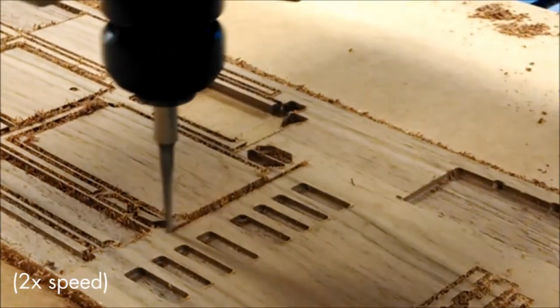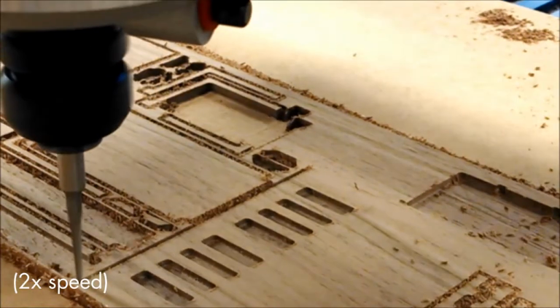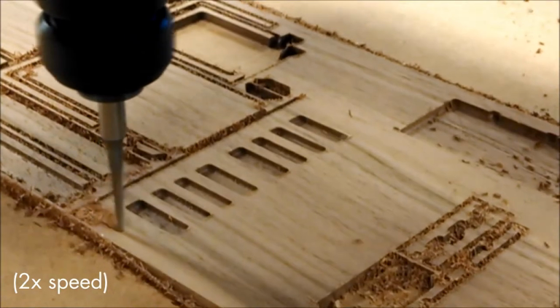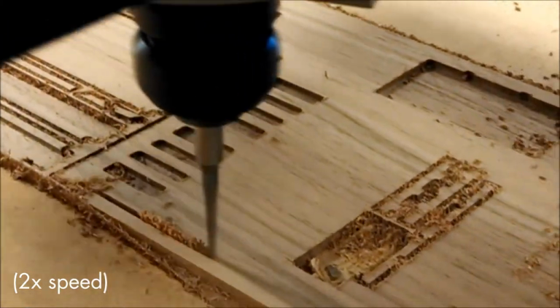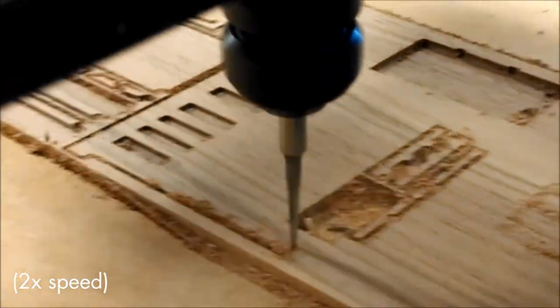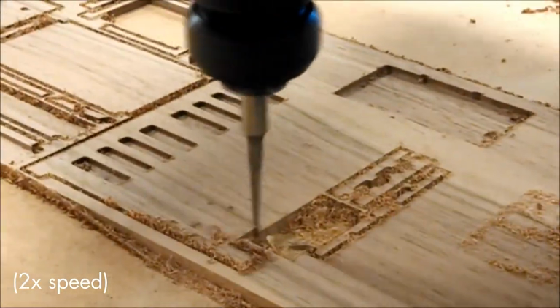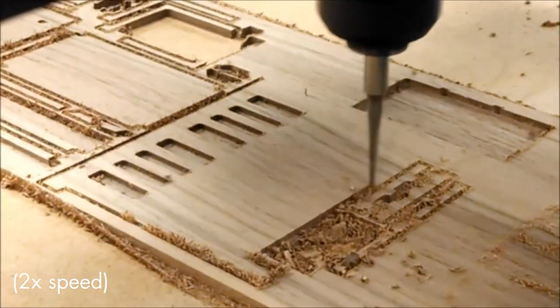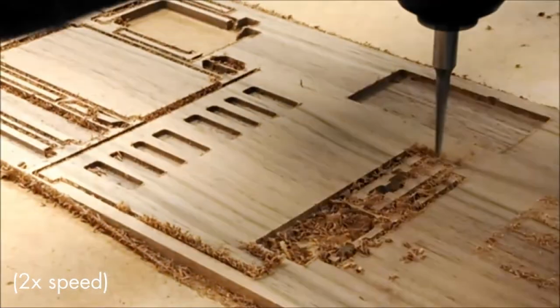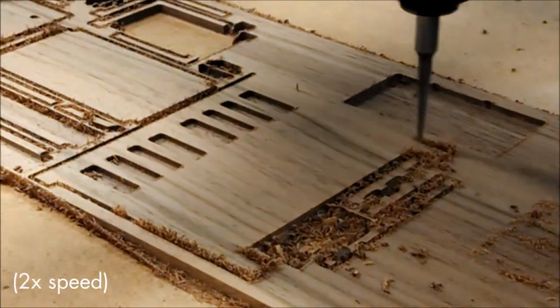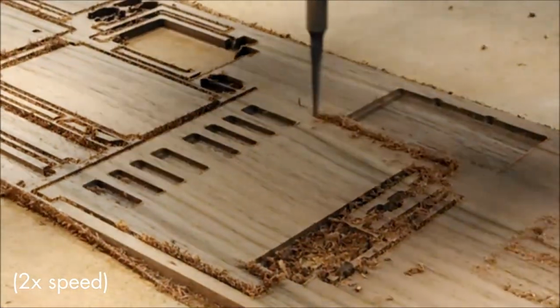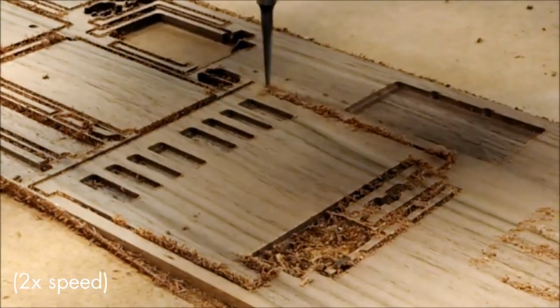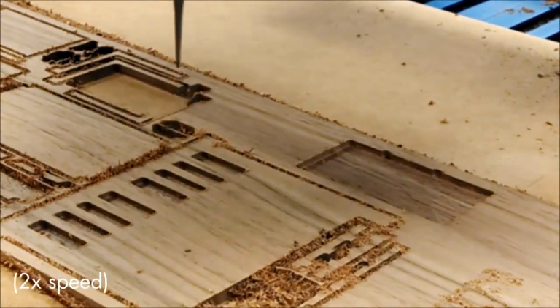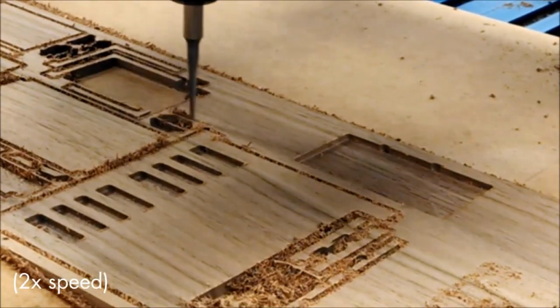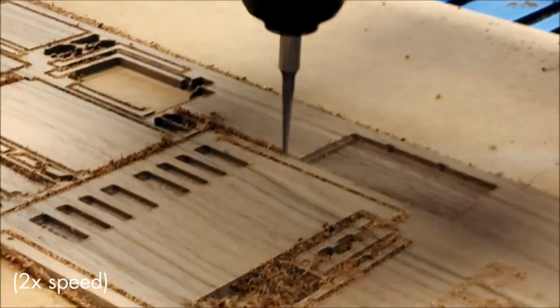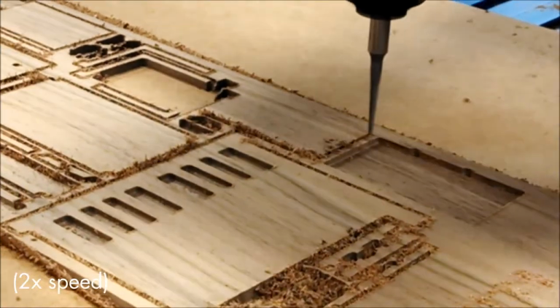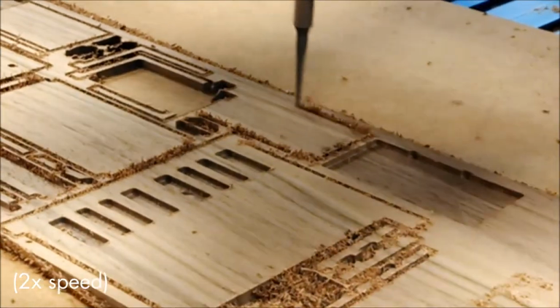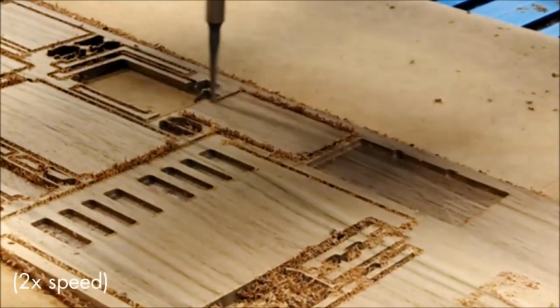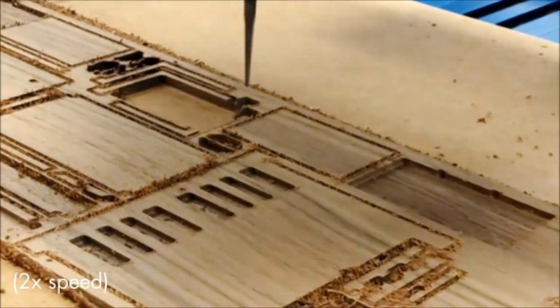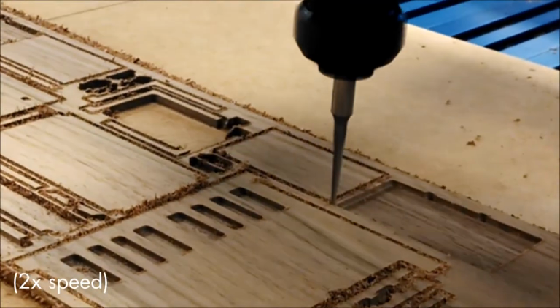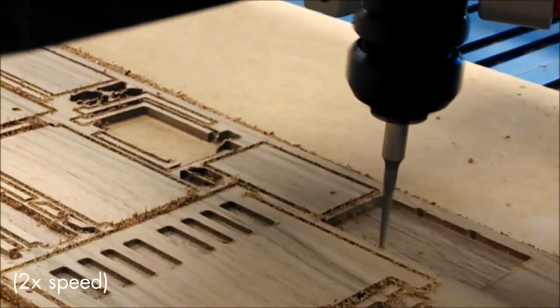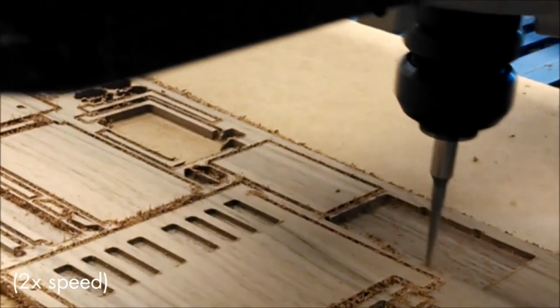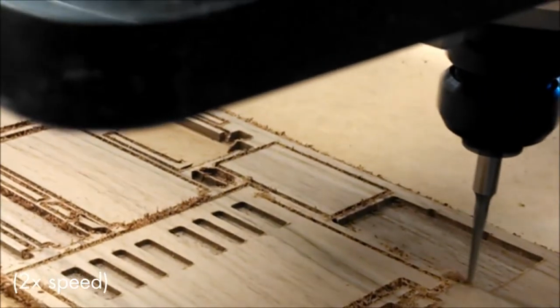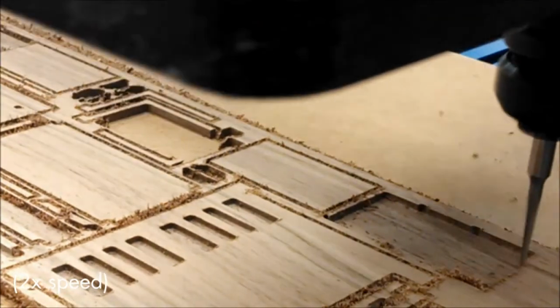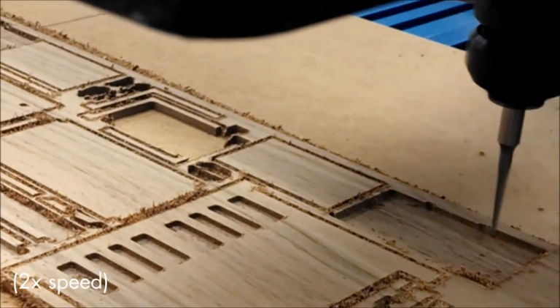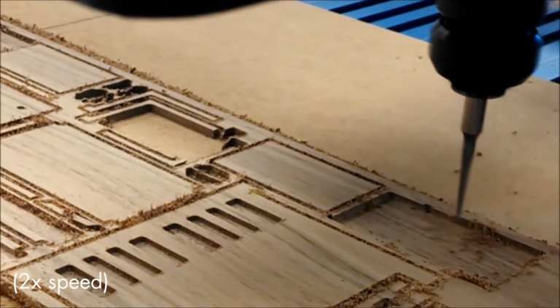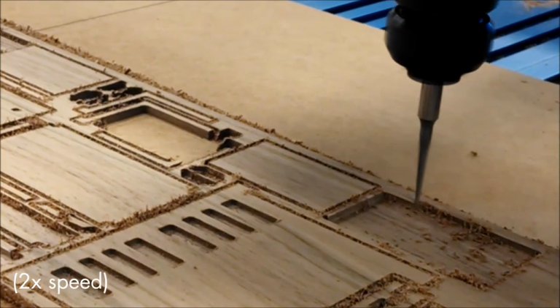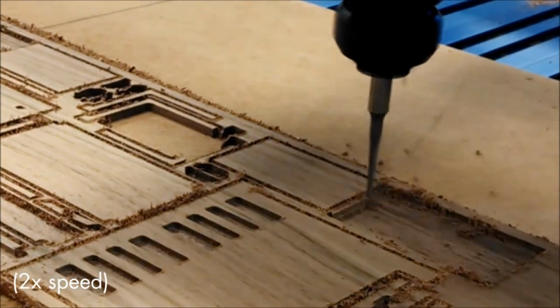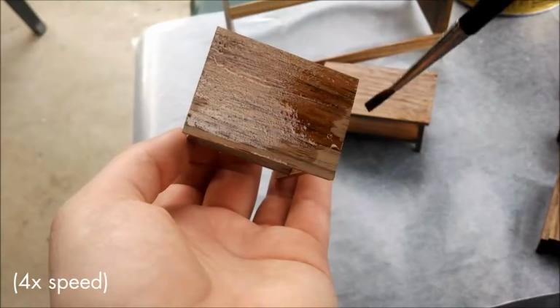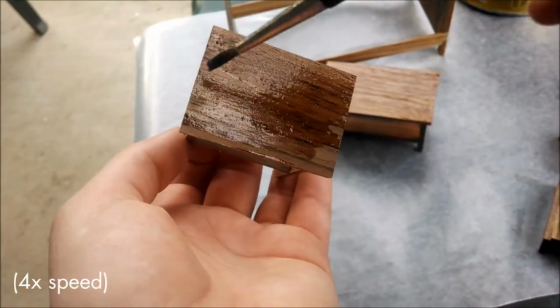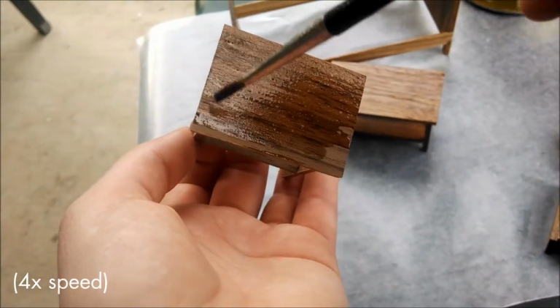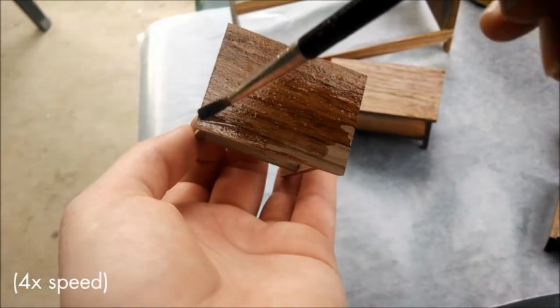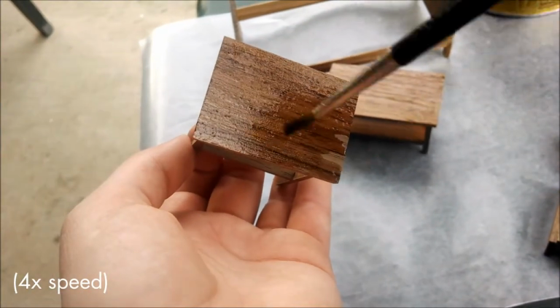I've created the cutting files in the computer, and with the software included with the machine it is very easy to cut out my designs. After the pieces are cut, it is a quick and simple process to assemble them. Then the pieces get a coat of polyurethane and are lightly sanded smooth.